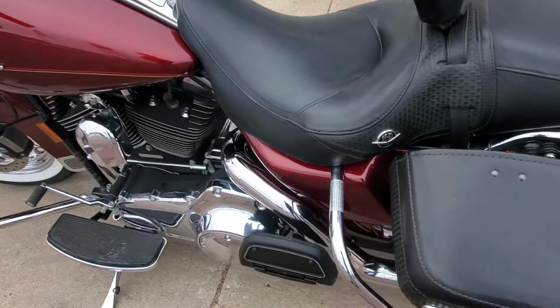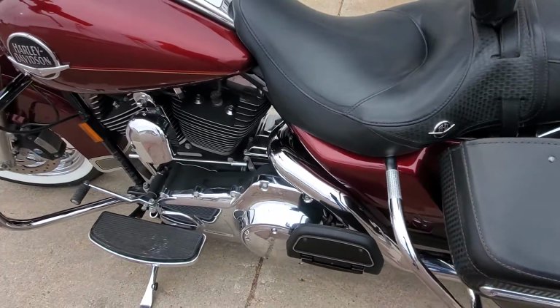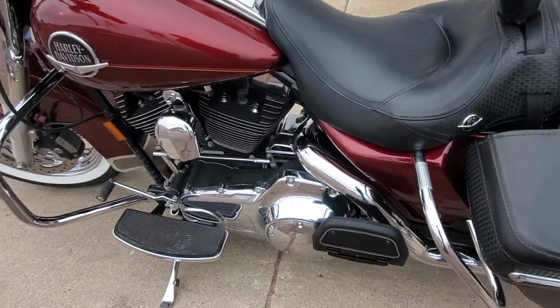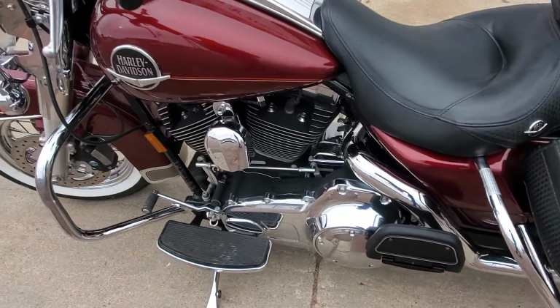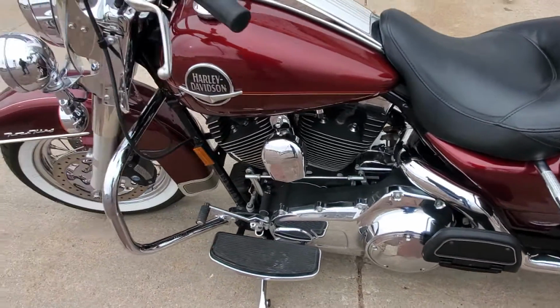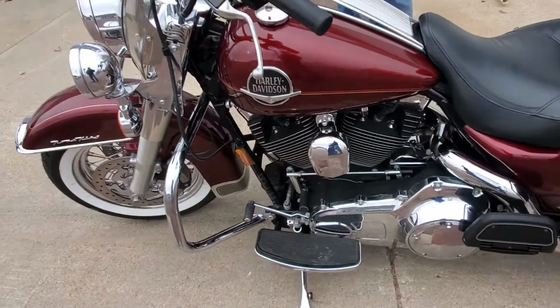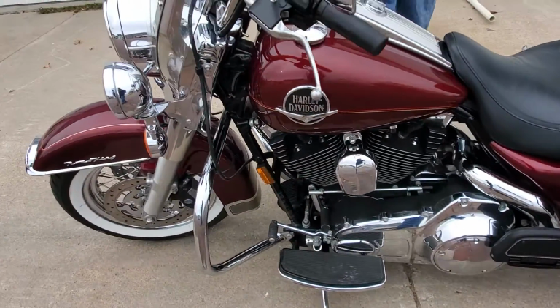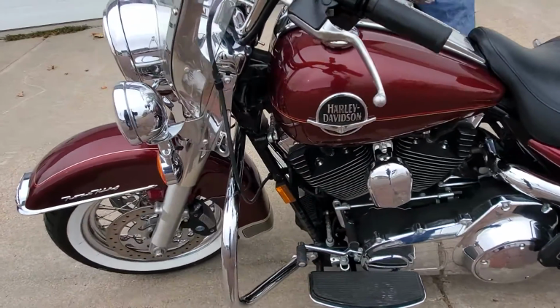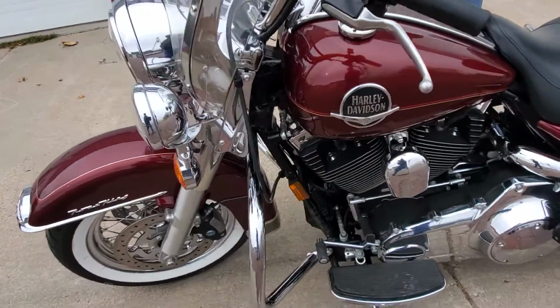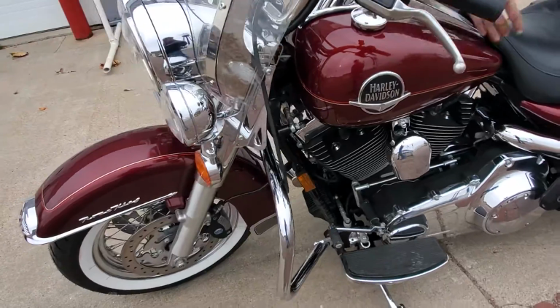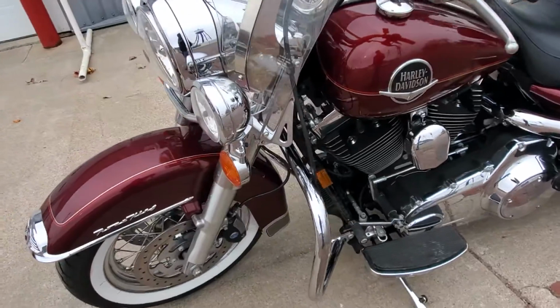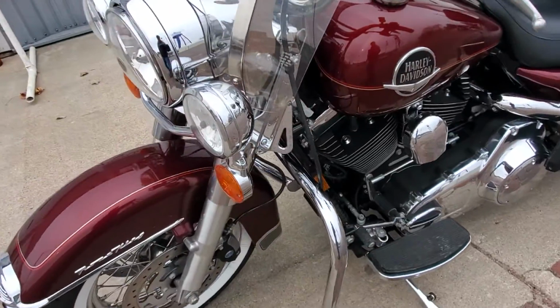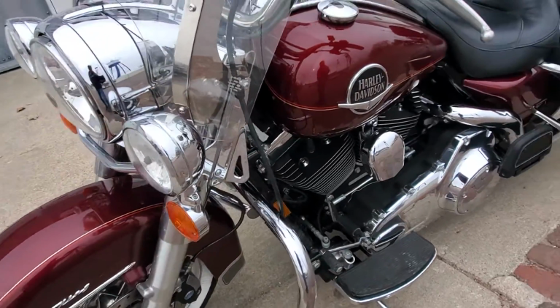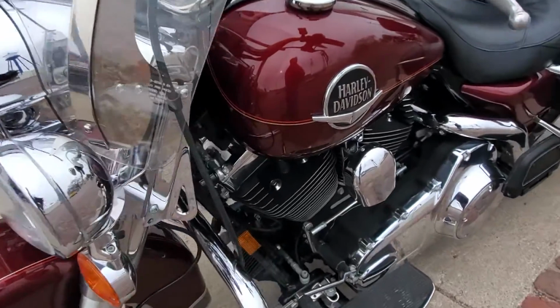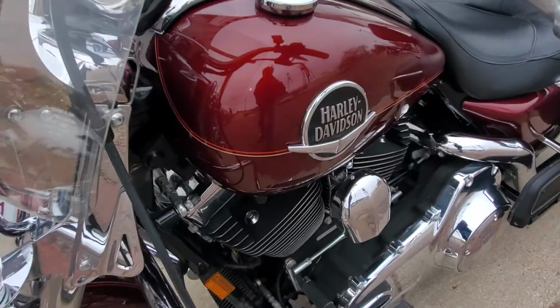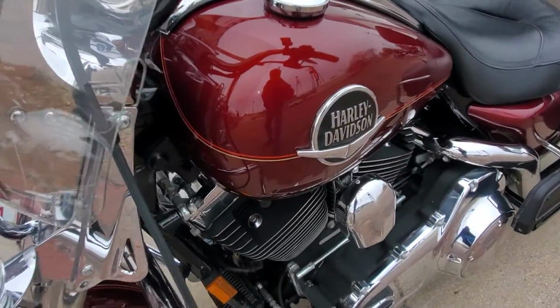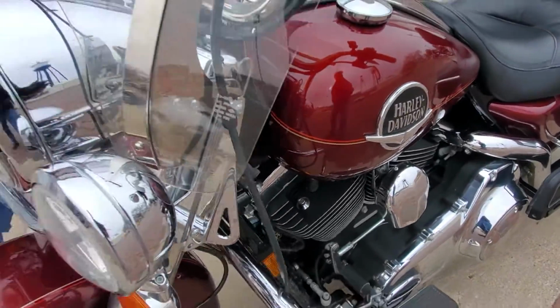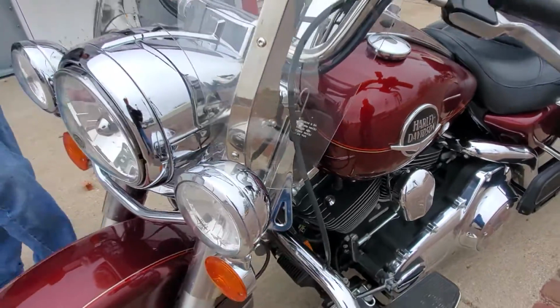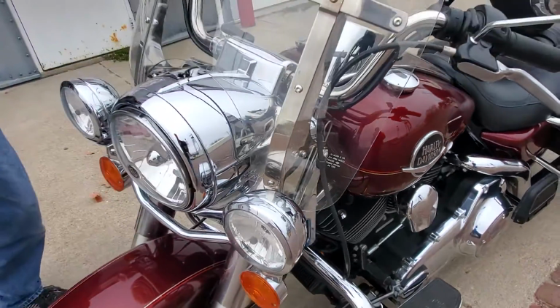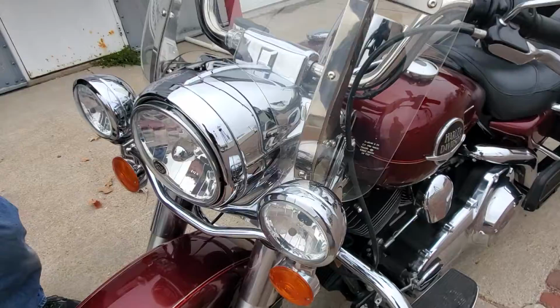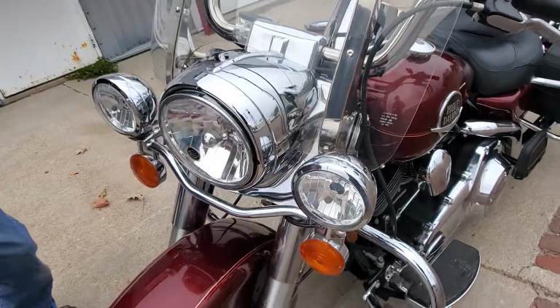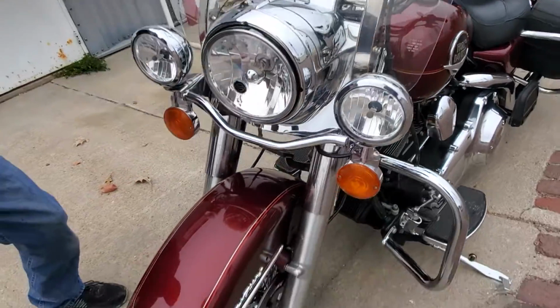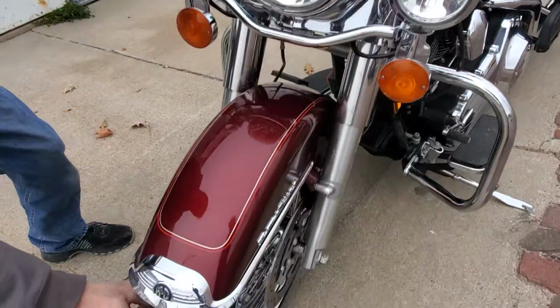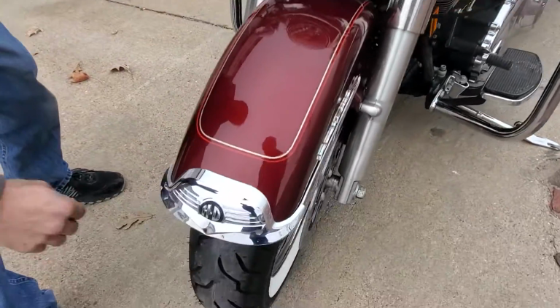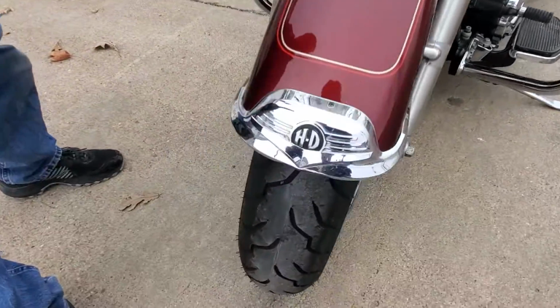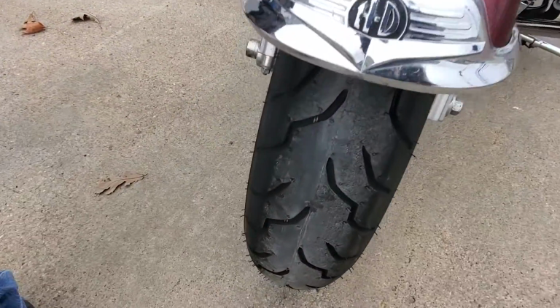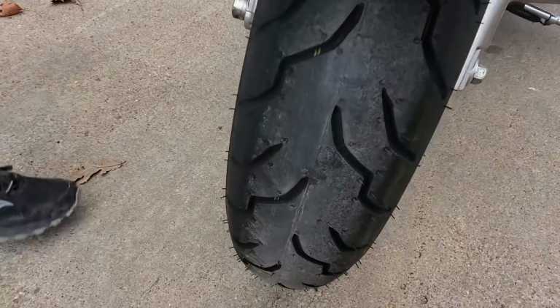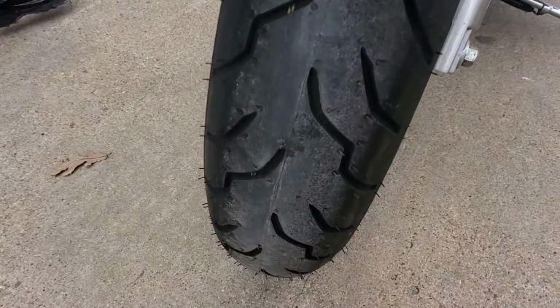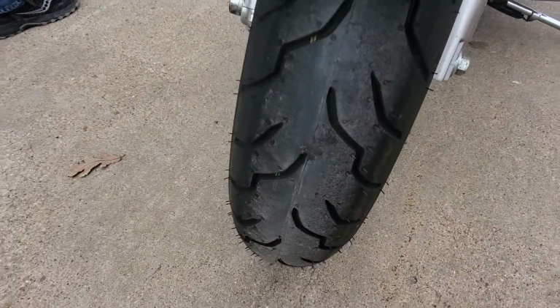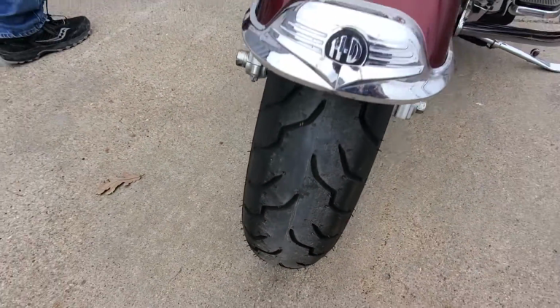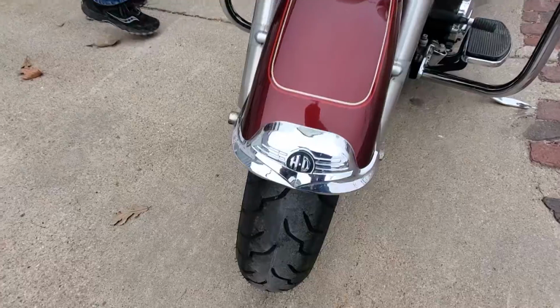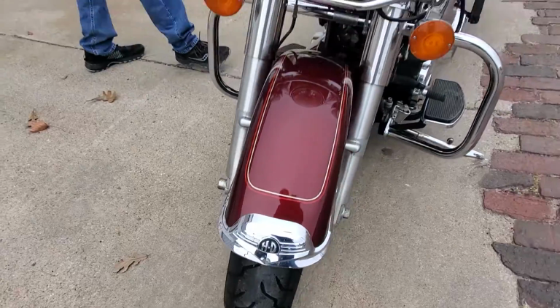Other than the exhaust and the air cleaner it is a stock Road King, dressed in Harley's really pretty red paint job. The windshield is detachable, and looking here at the tires with the camera you can still see the nibs on the tires, so we've got really nice tires on it.